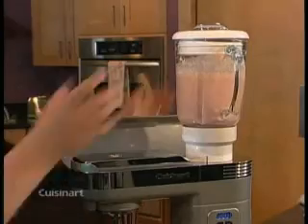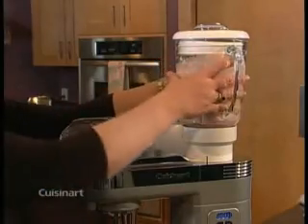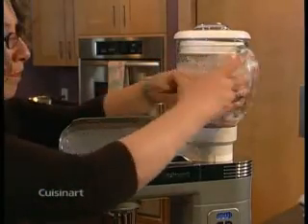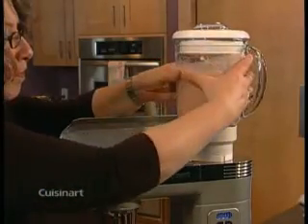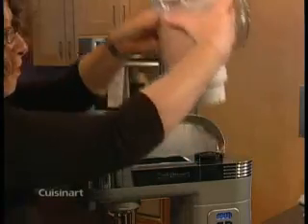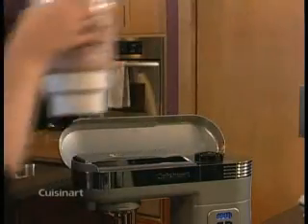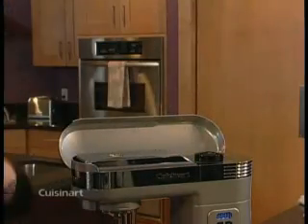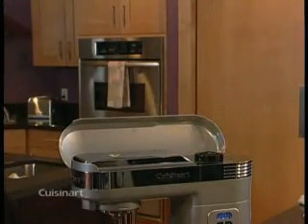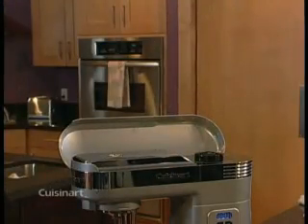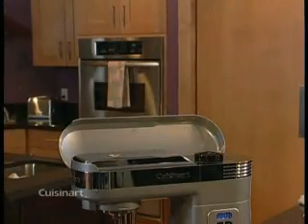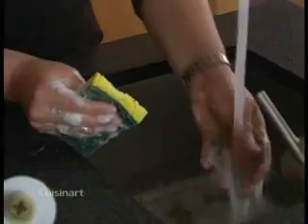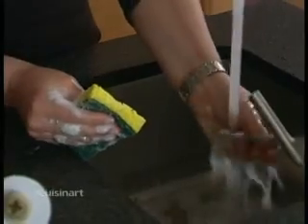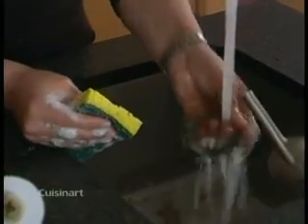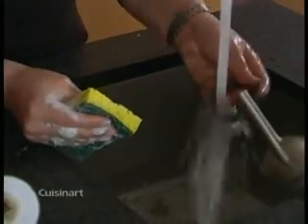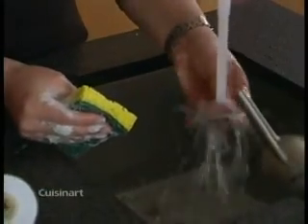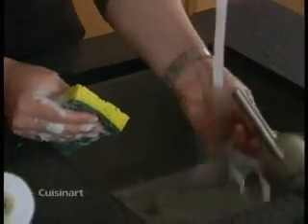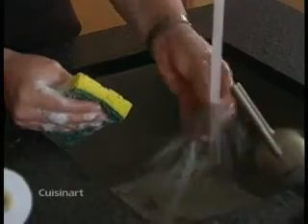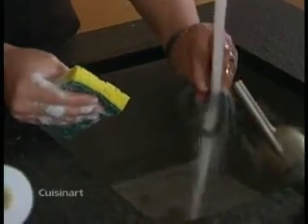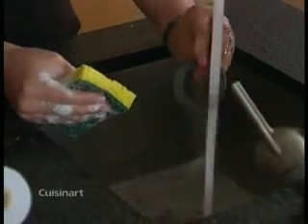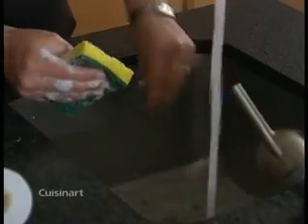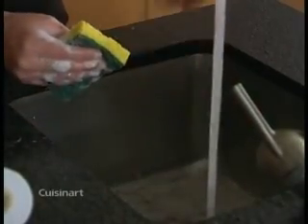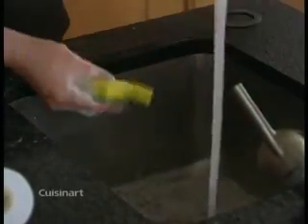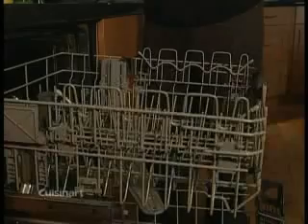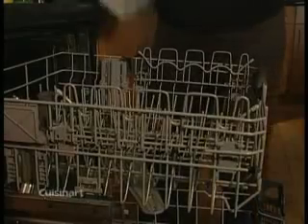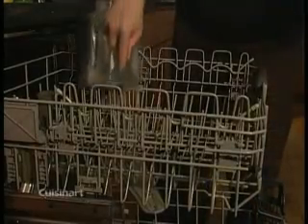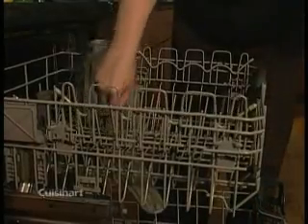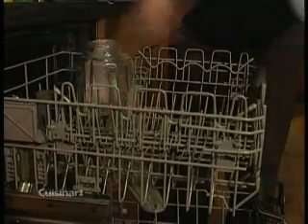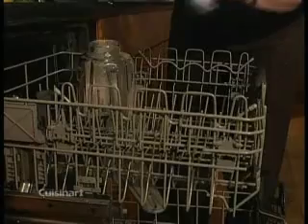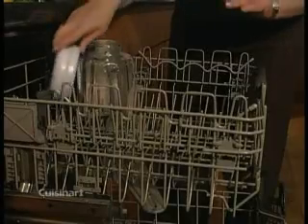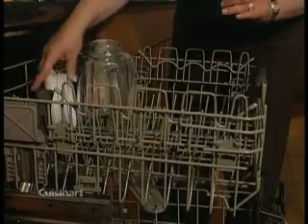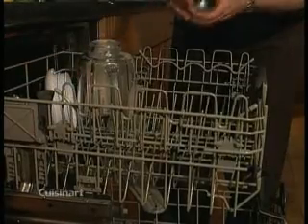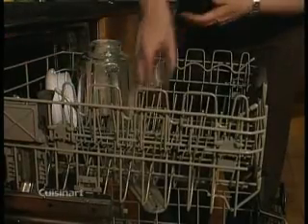To clean and maintain your blender attachment, remove it from the stand mixer before cleaning. The blade assembly, collar, and sealing ring should be washed with hot soapy water. The jar, pour lid, and cover can go on the top rack of your dishwasher.